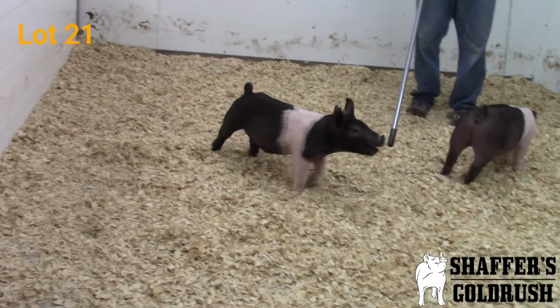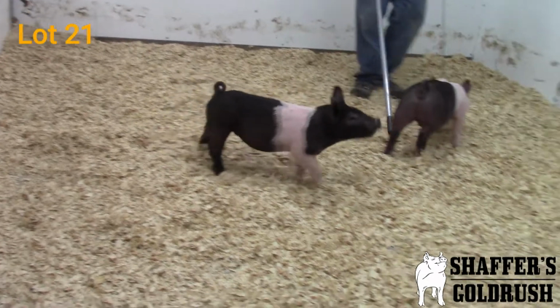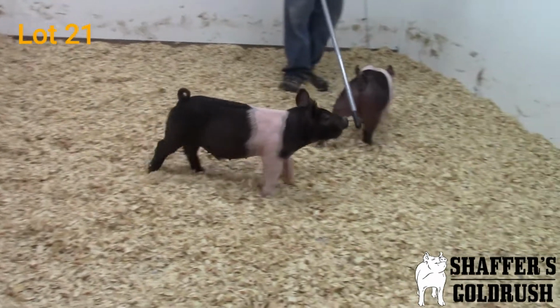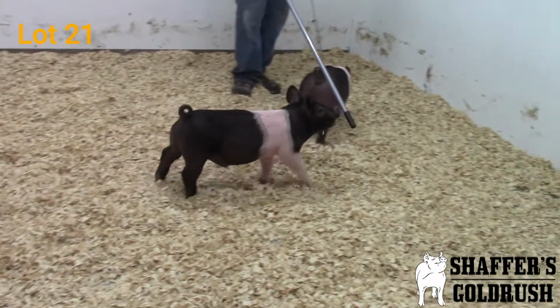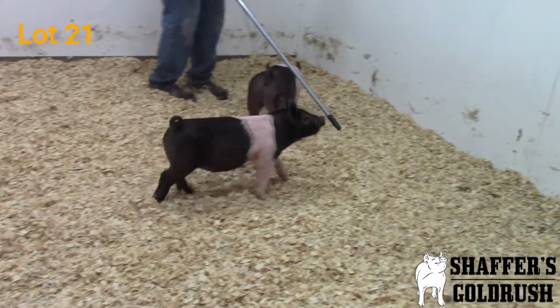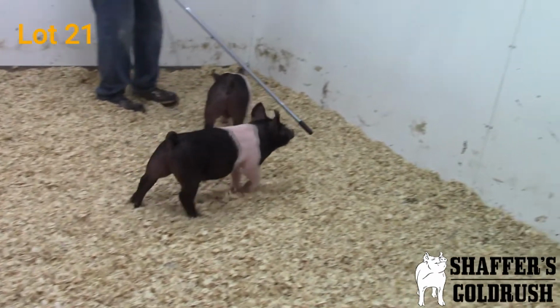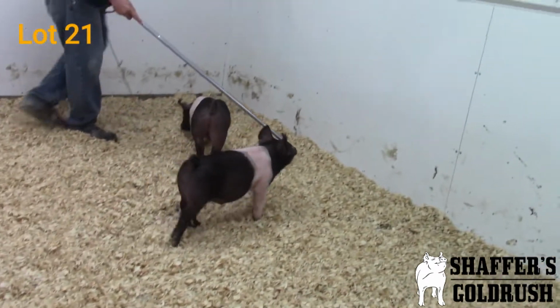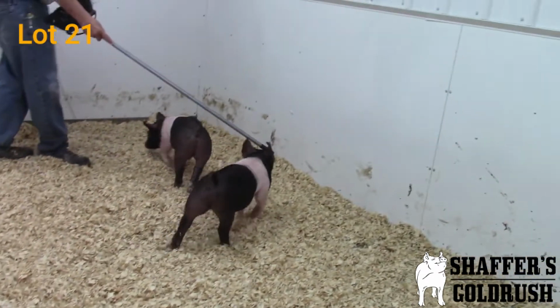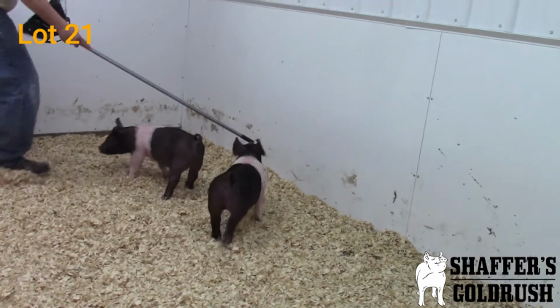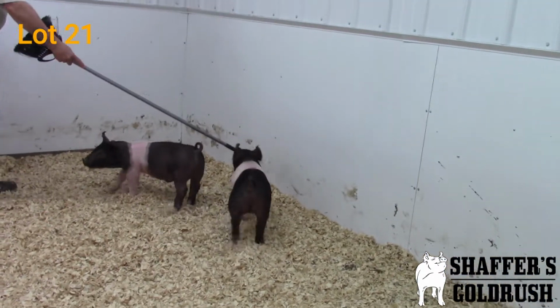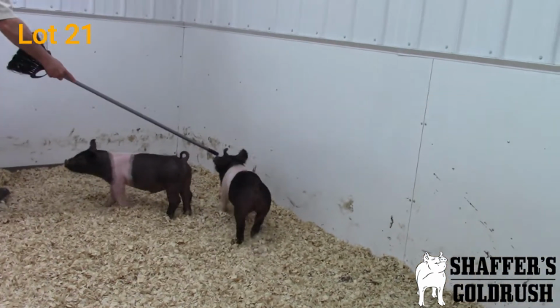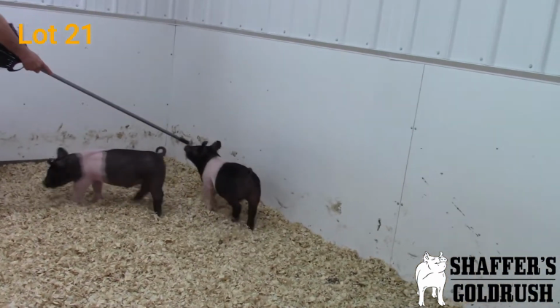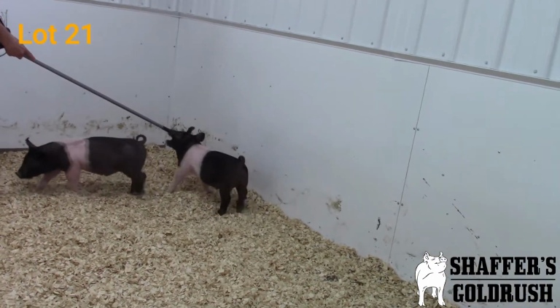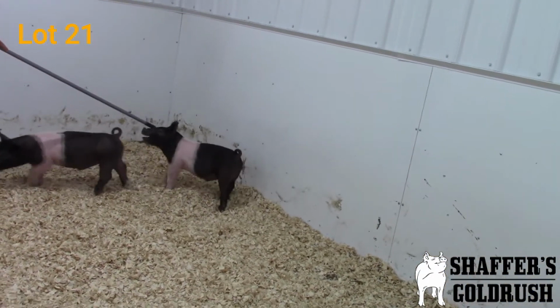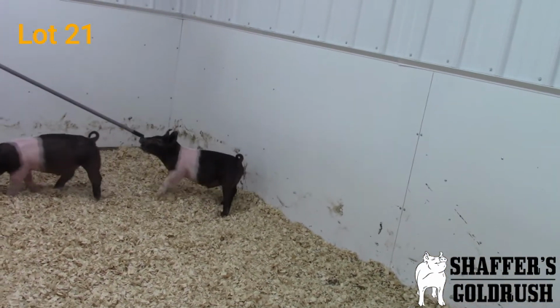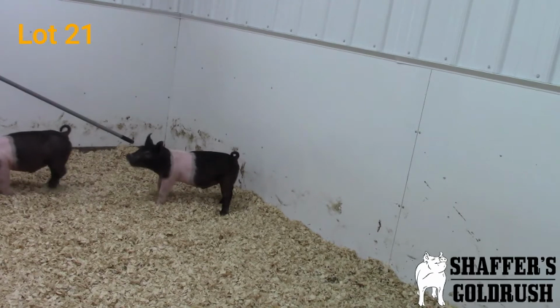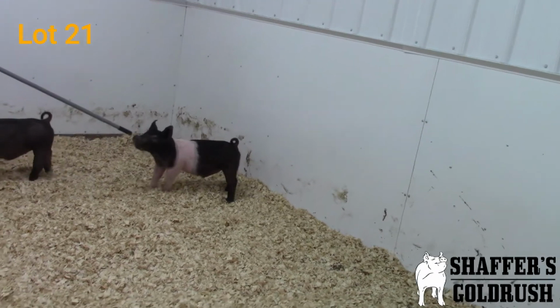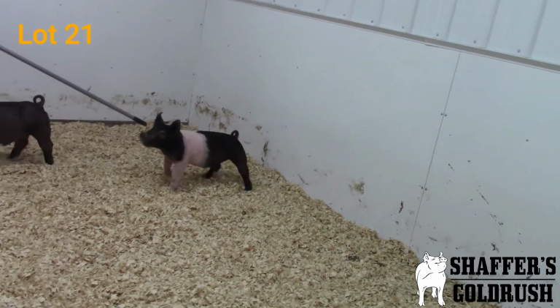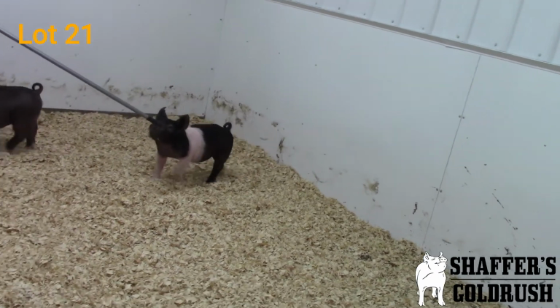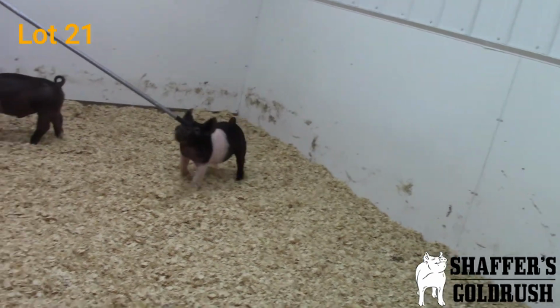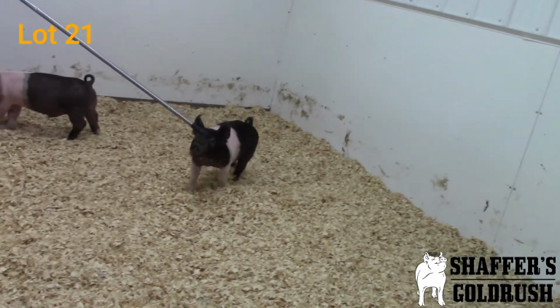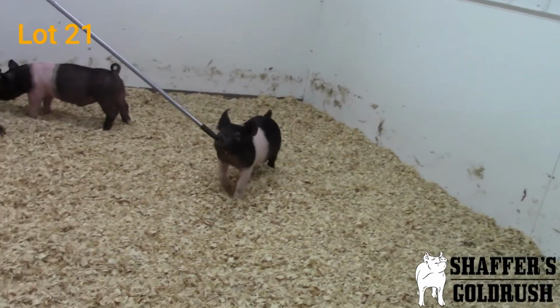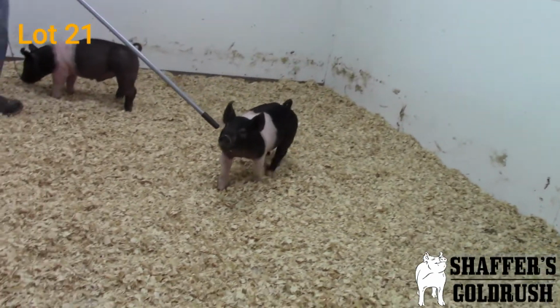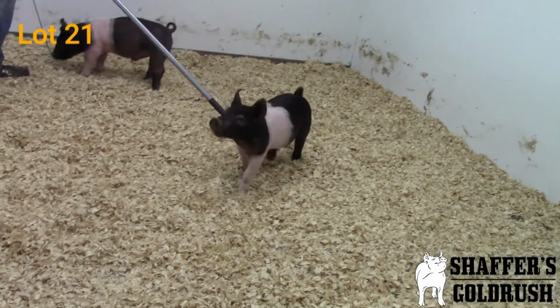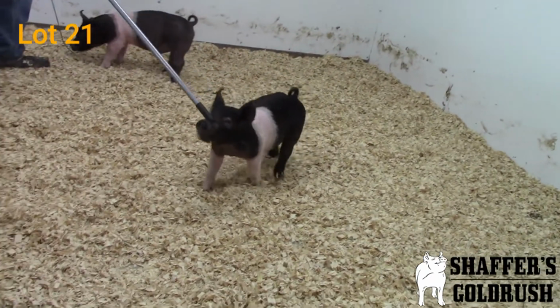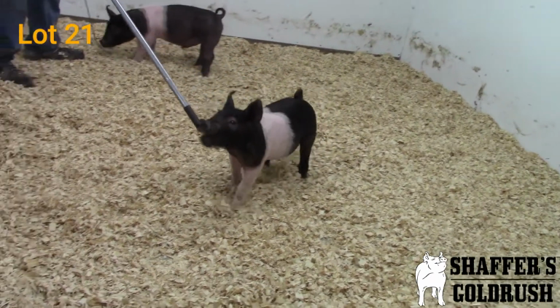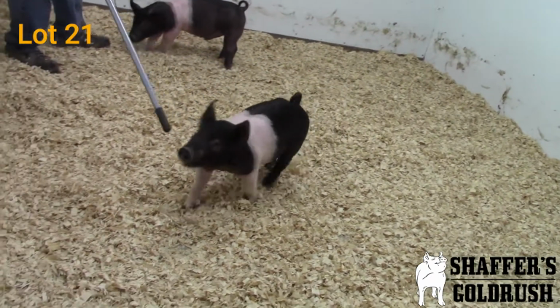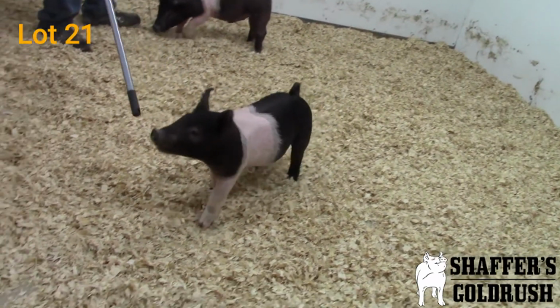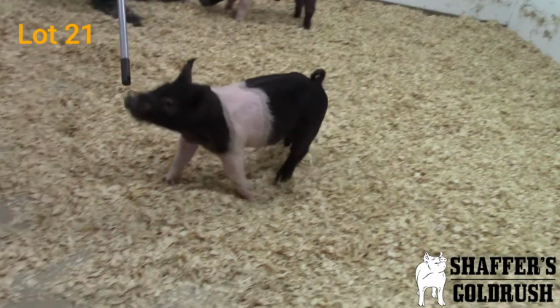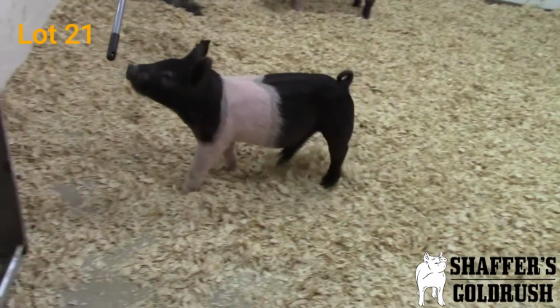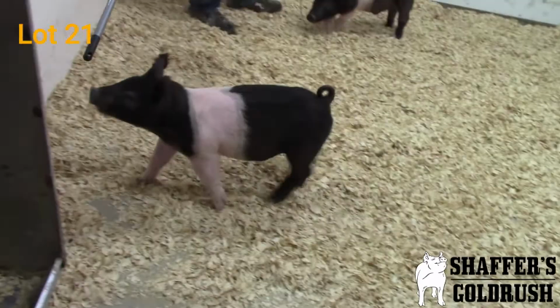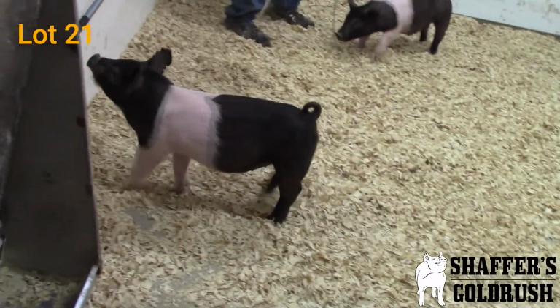He just kind of looks like that show bear ready to go out and prance — whether you're going to be shown on the green carpet or at a local show. I think this is a big-time Hampshire Barrel, one I'd have on my short list.